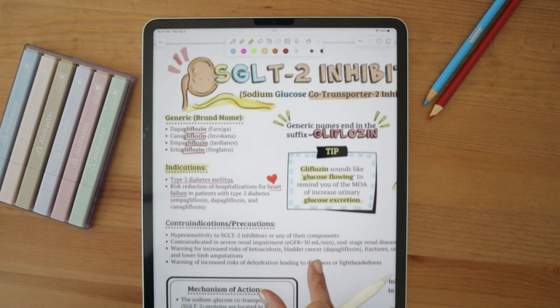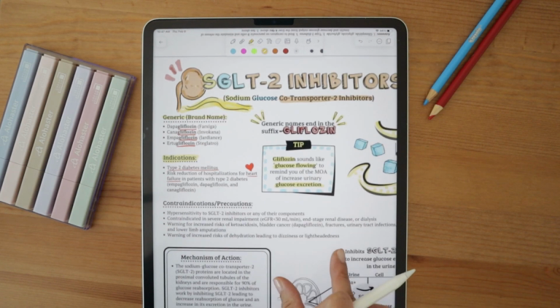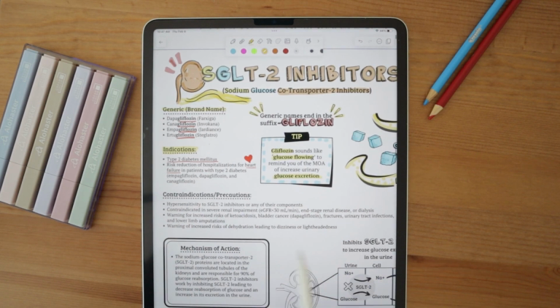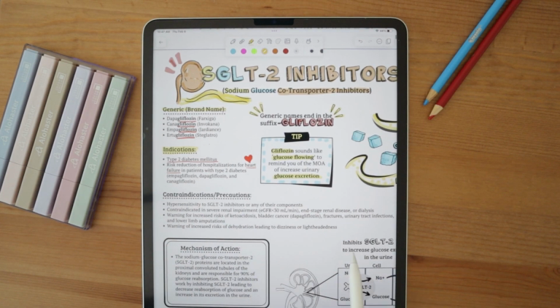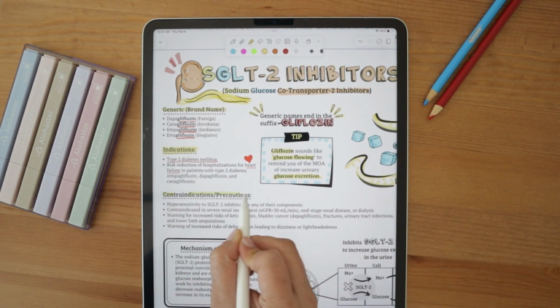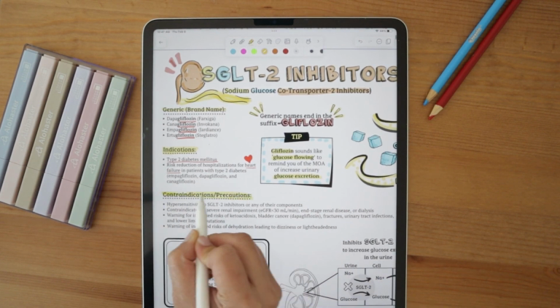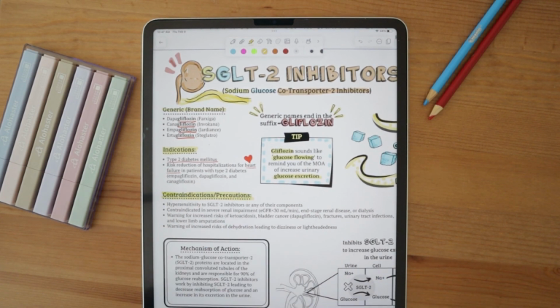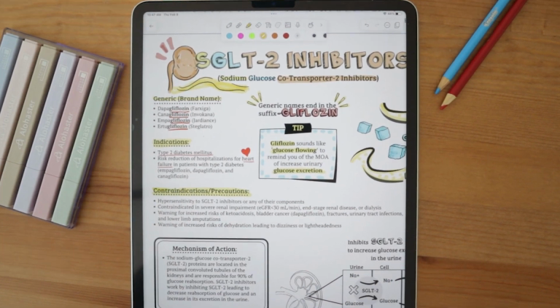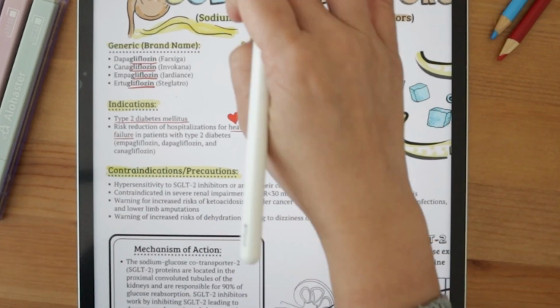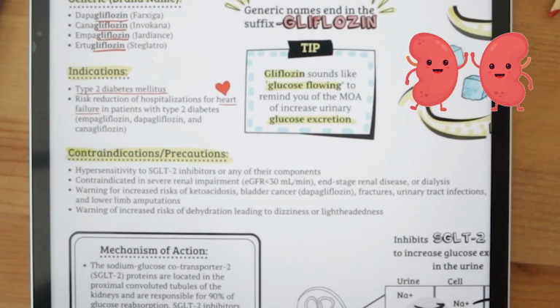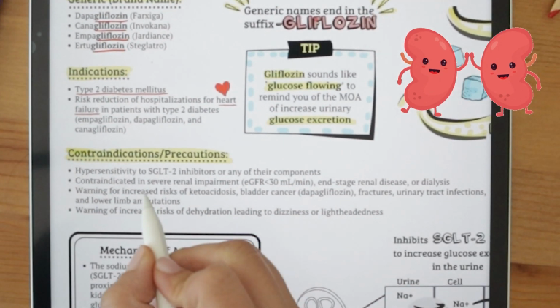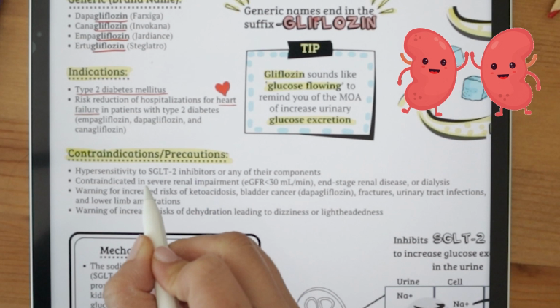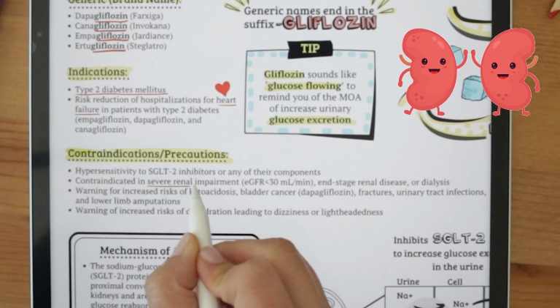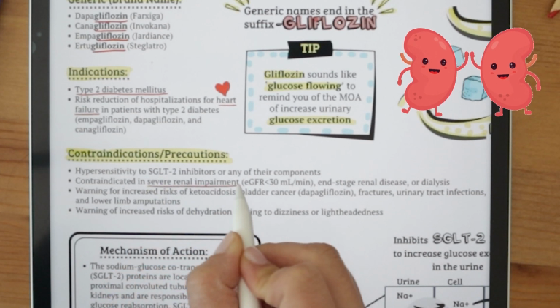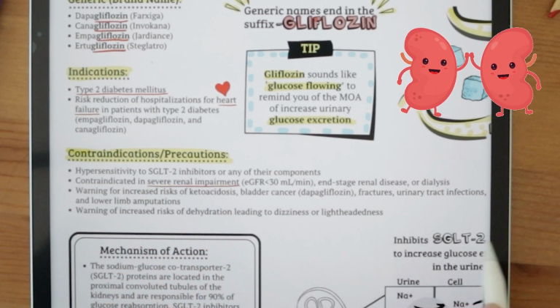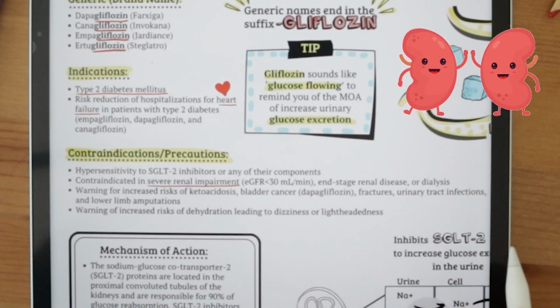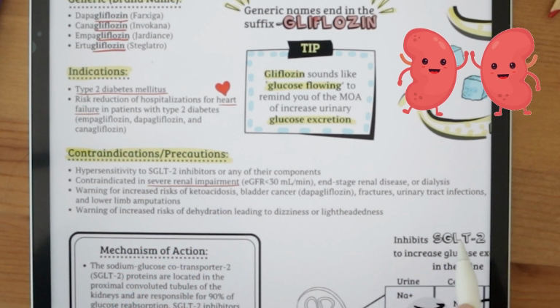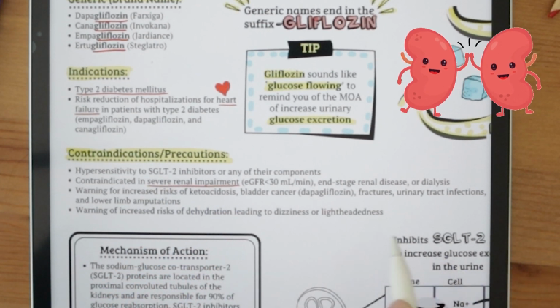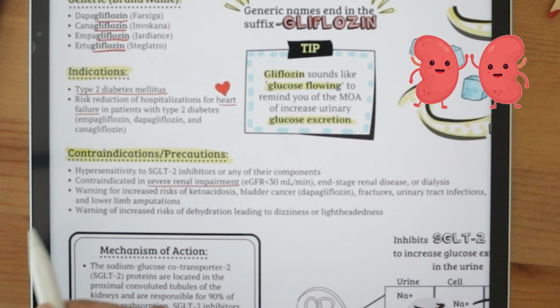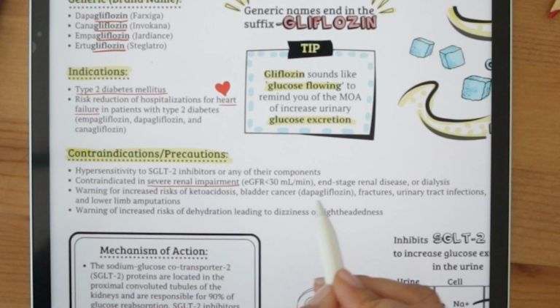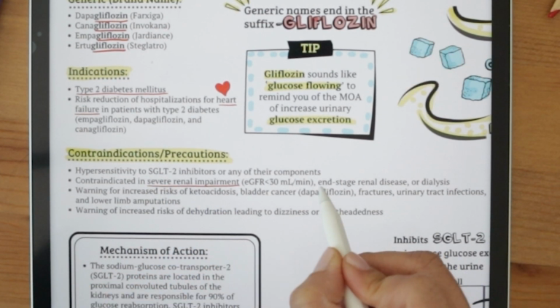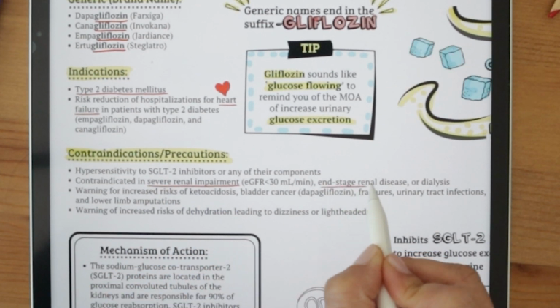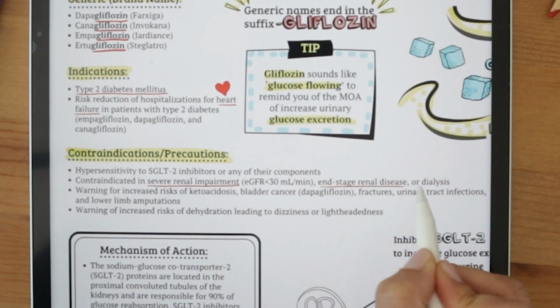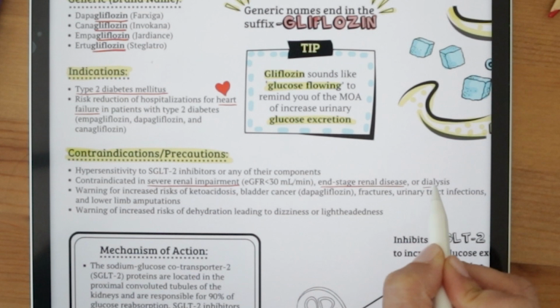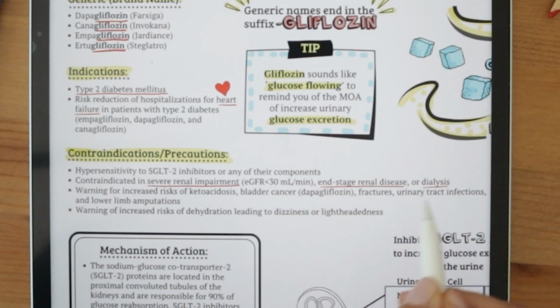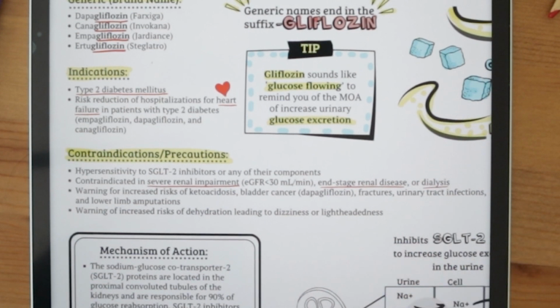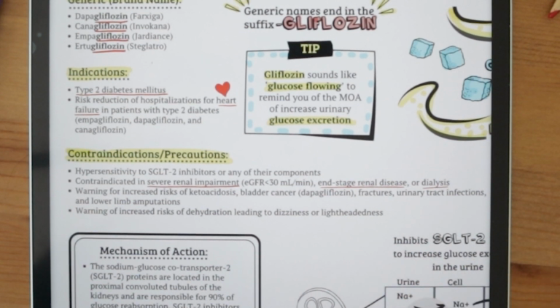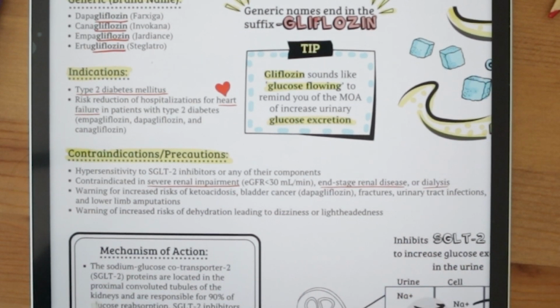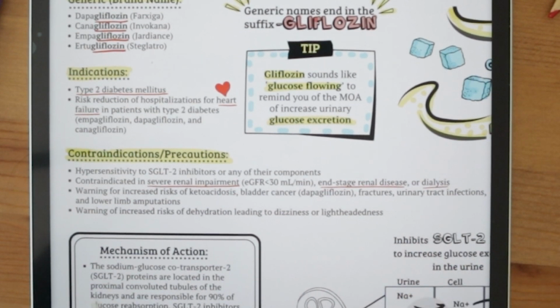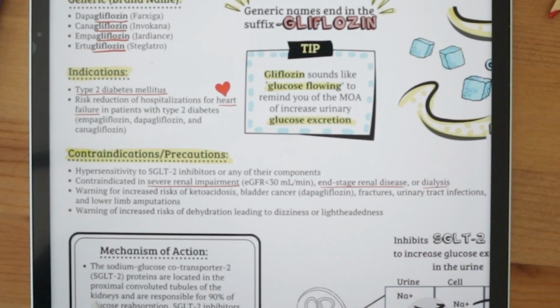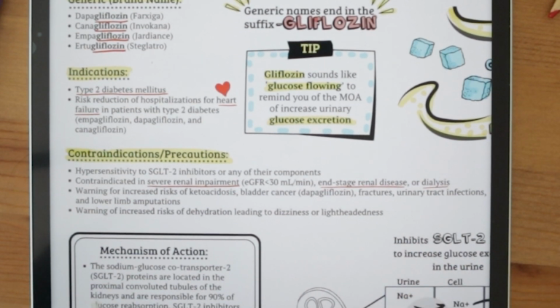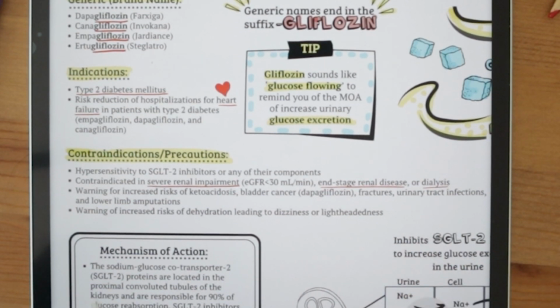Some contraindications and precautions to keep in mind. It is contraindicated in severe renal impairment — that's creatinine clearance less than 30 — end-stage renal disease, or dialysis. This makes sense since you need a functioning kidney for these medications to work.